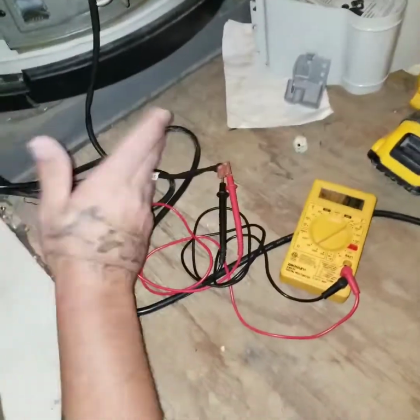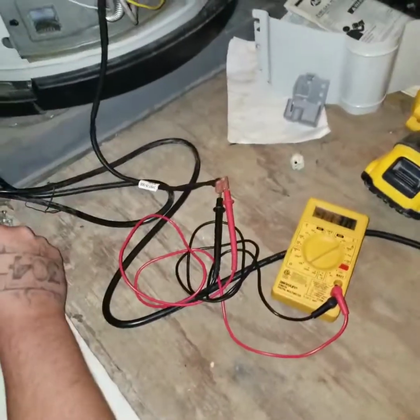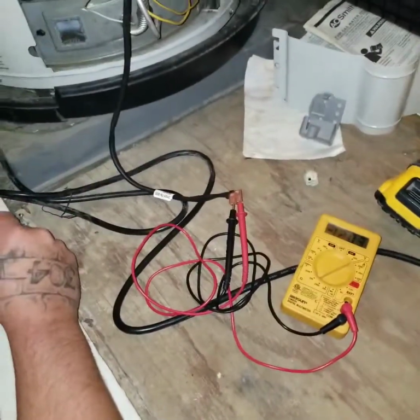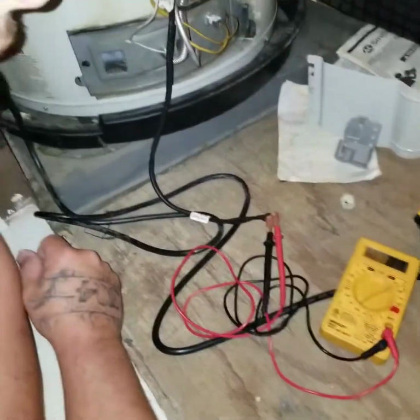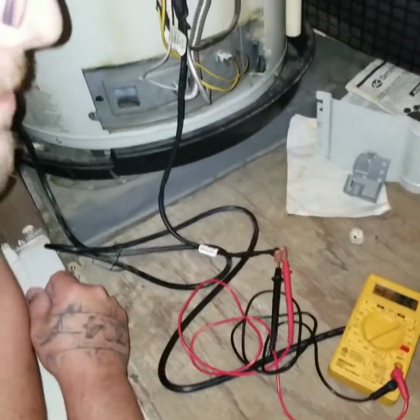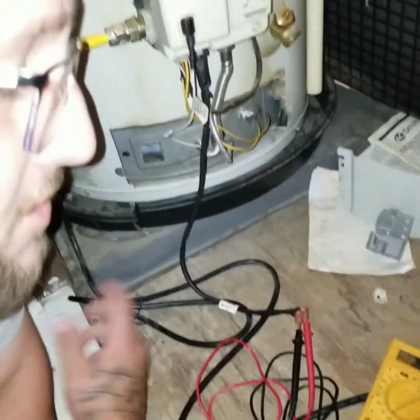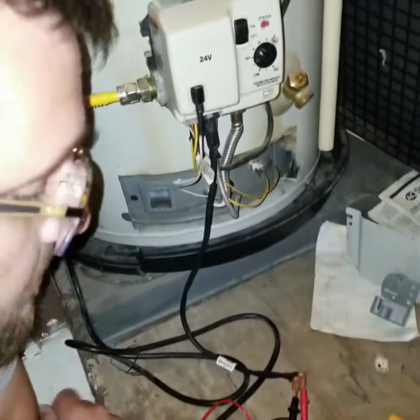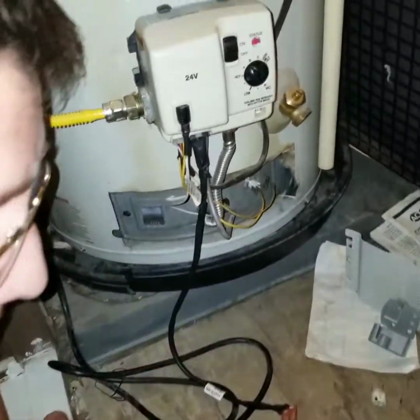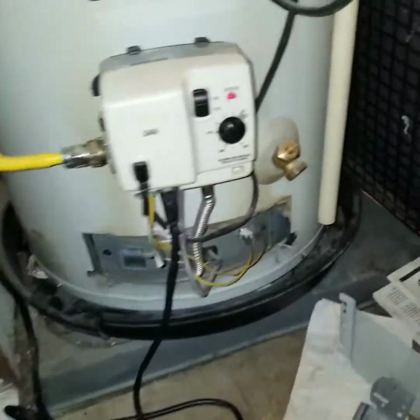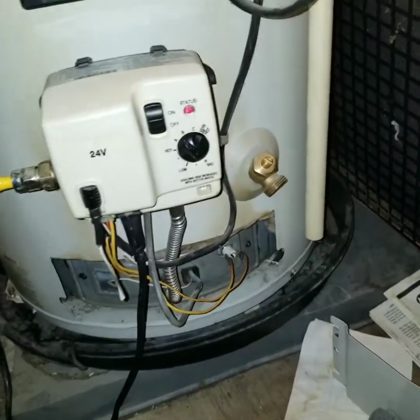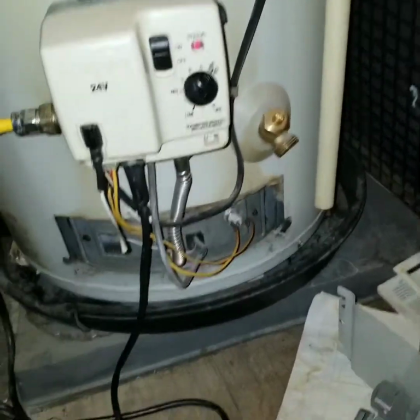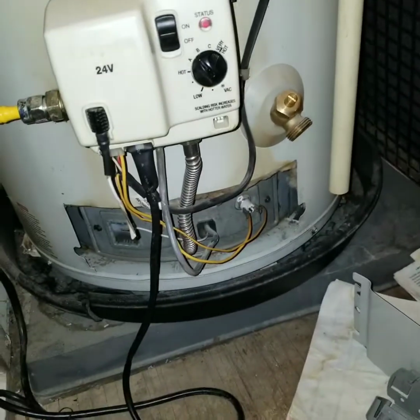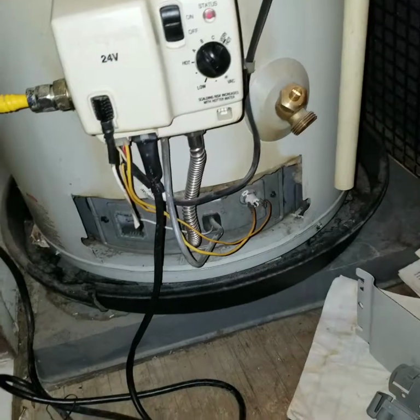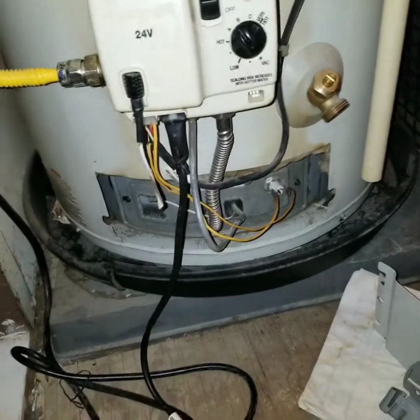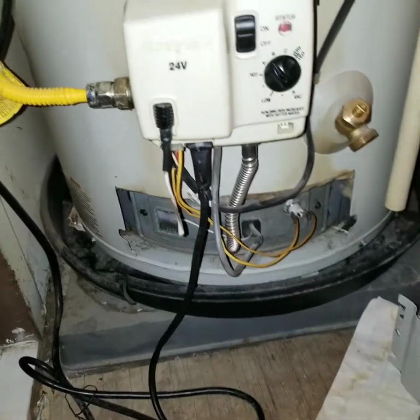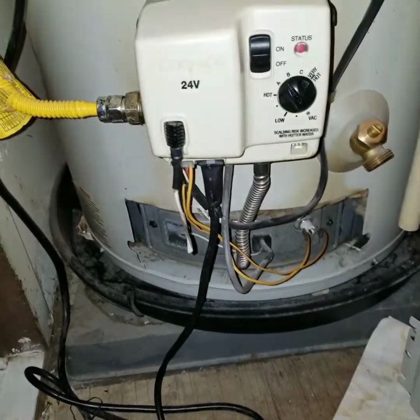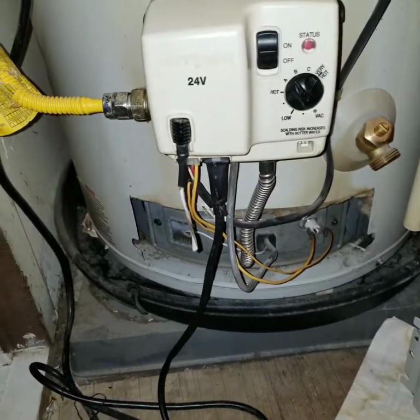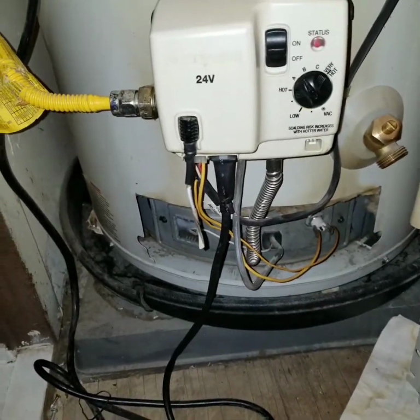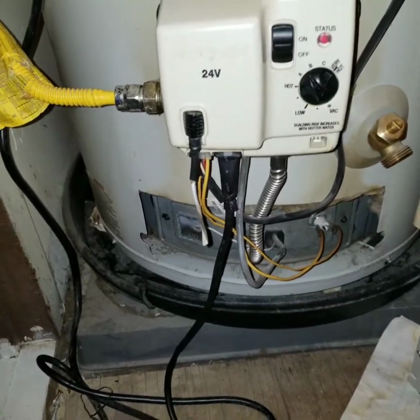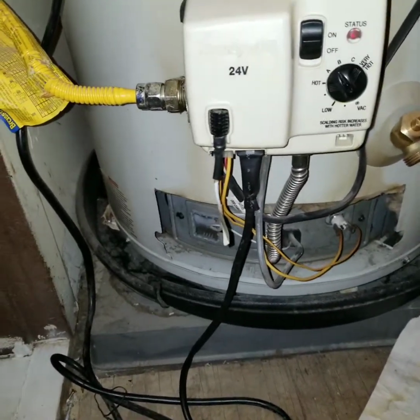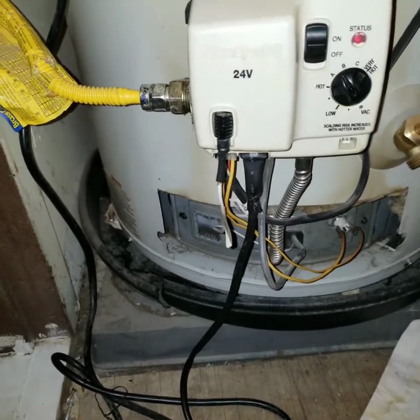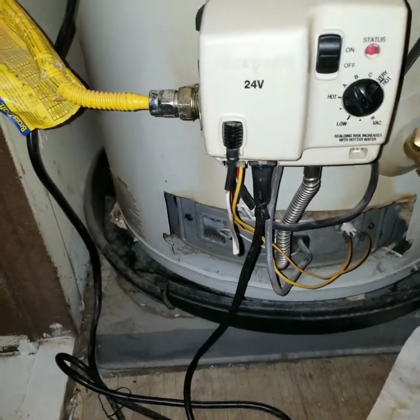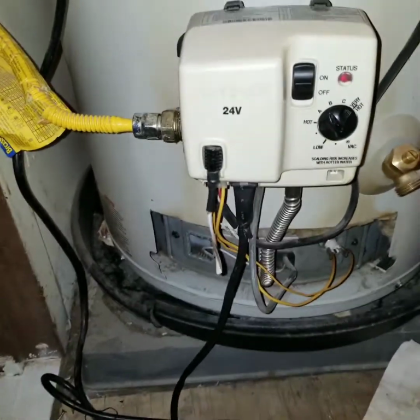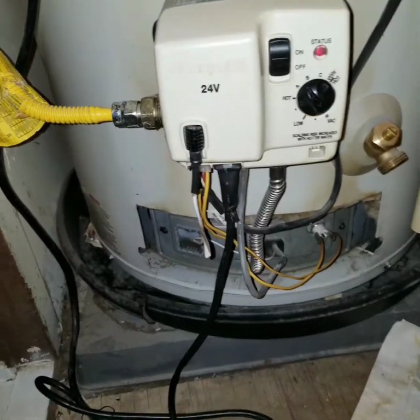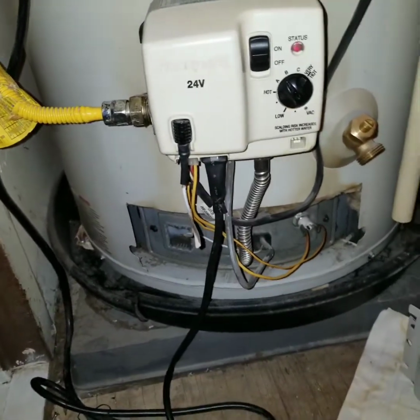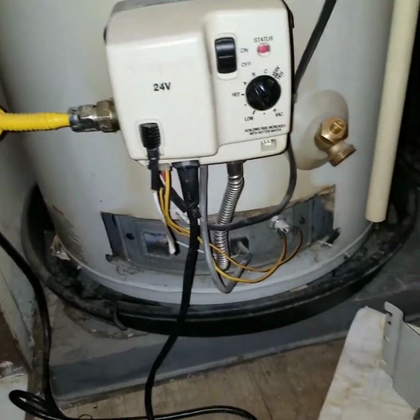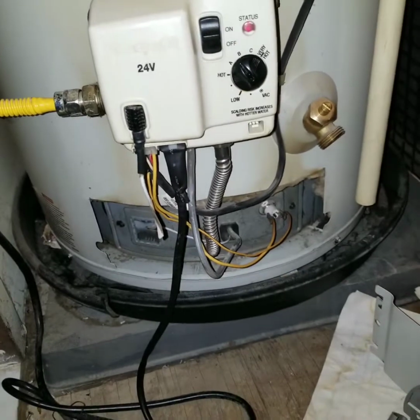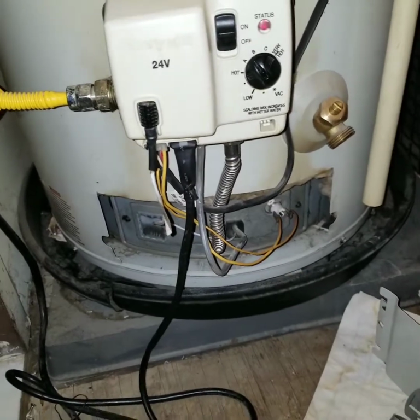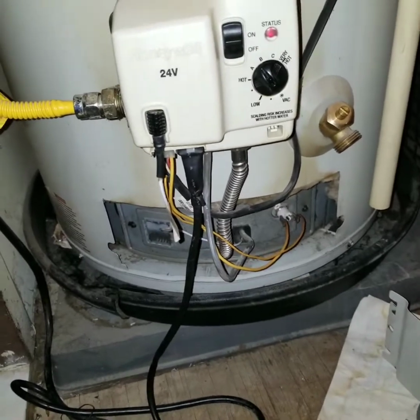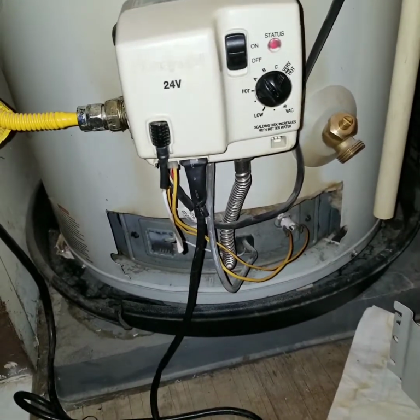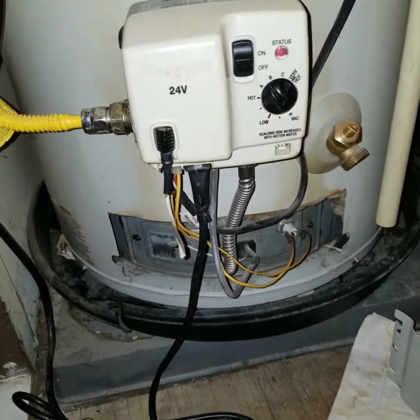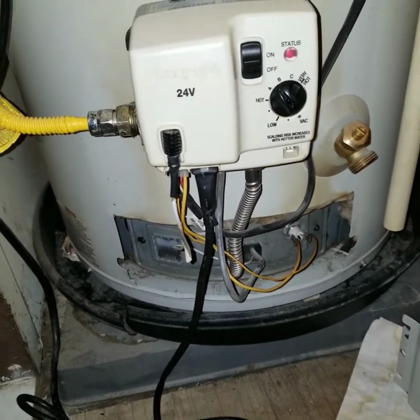Like I said, this is a temporary fix. I only recommend doing it temporarily until you can get a new sniffer sensor. You can find one on Amazon or your manufacturer will carry that. Thanks for watching.